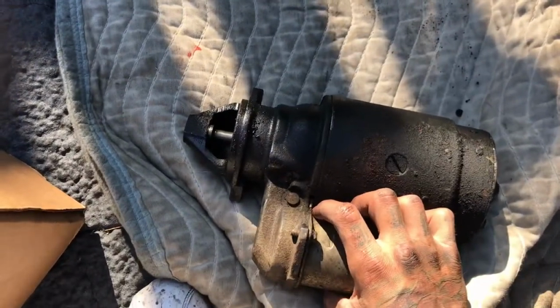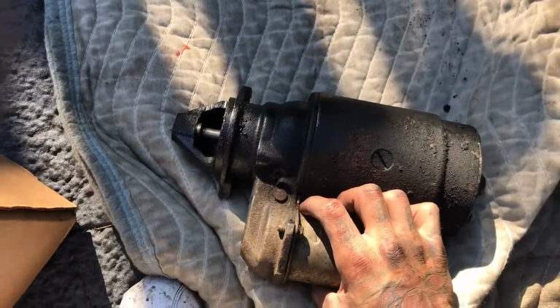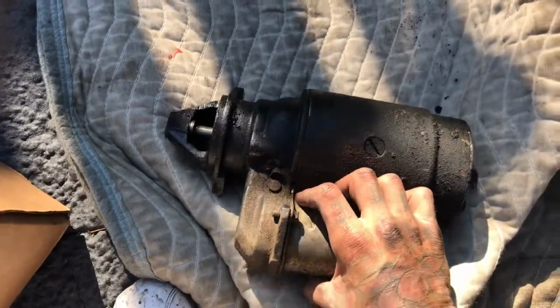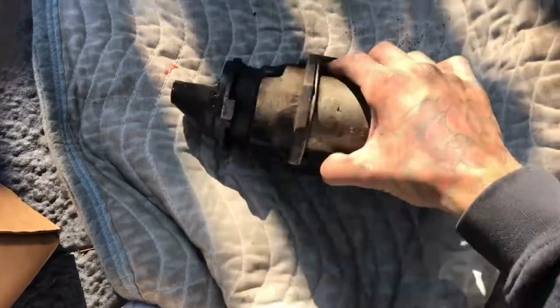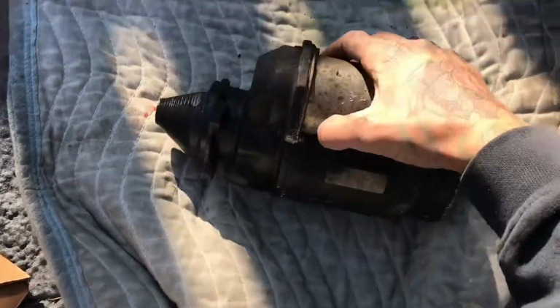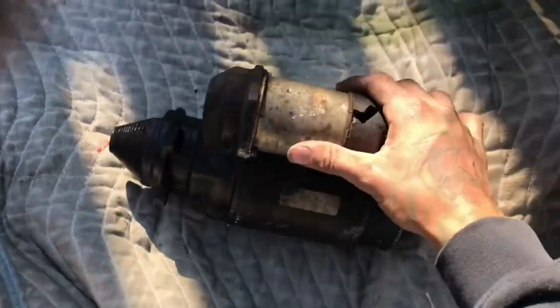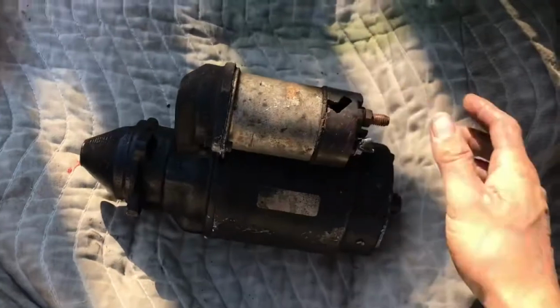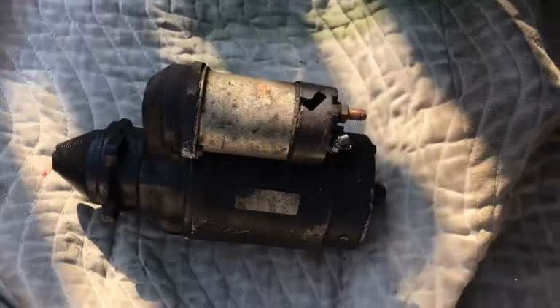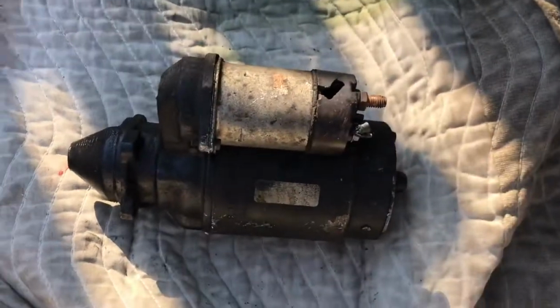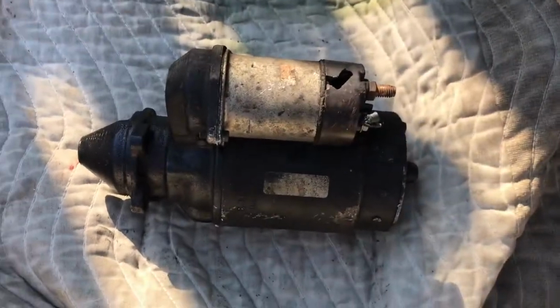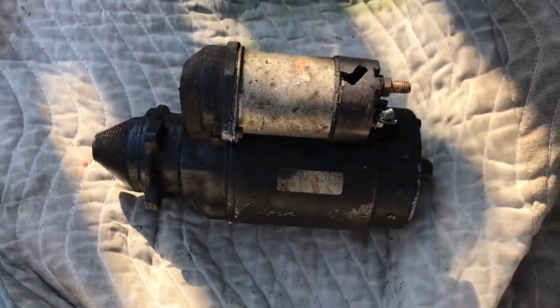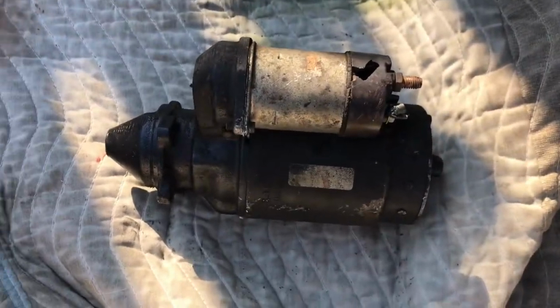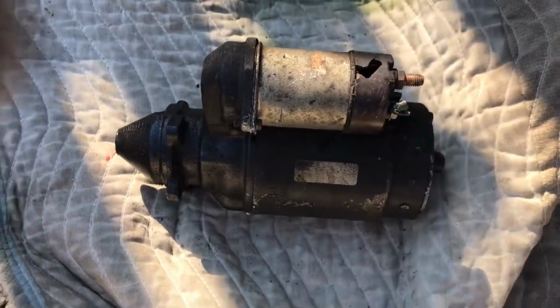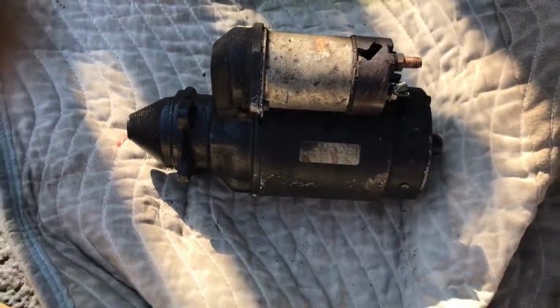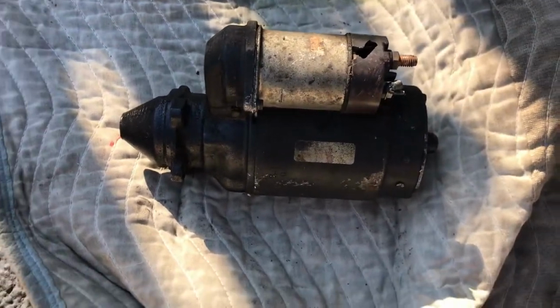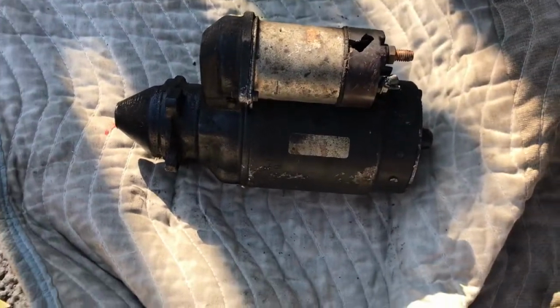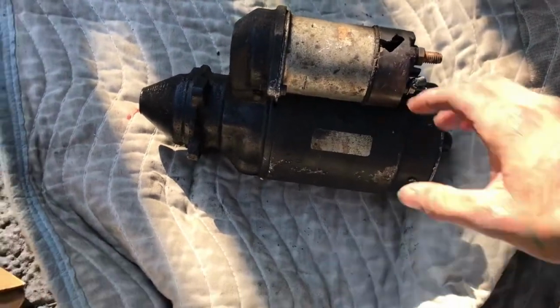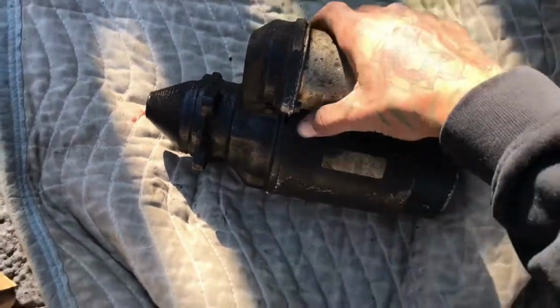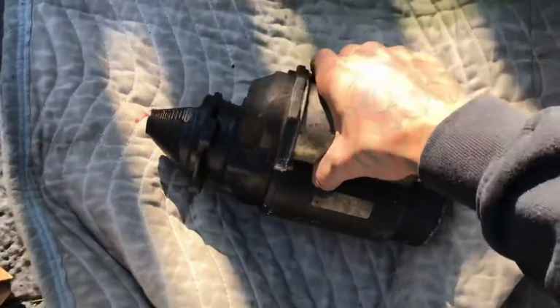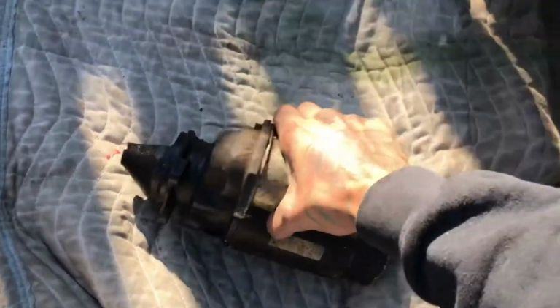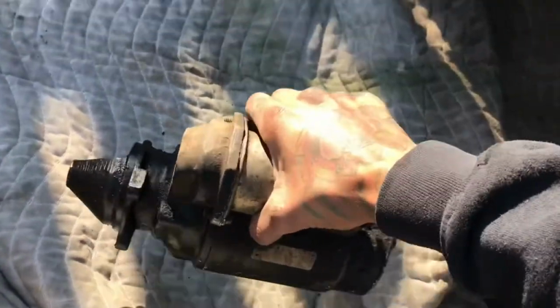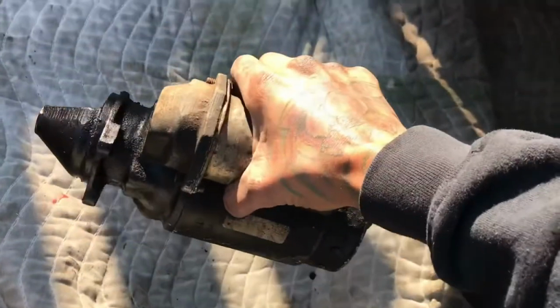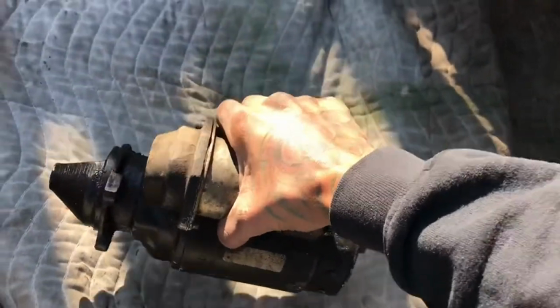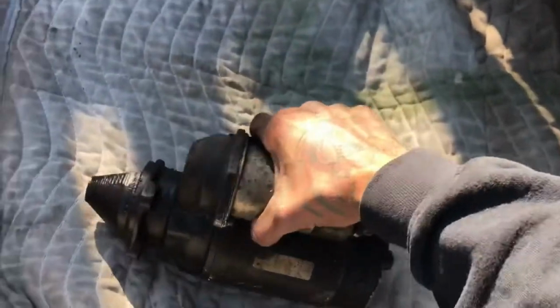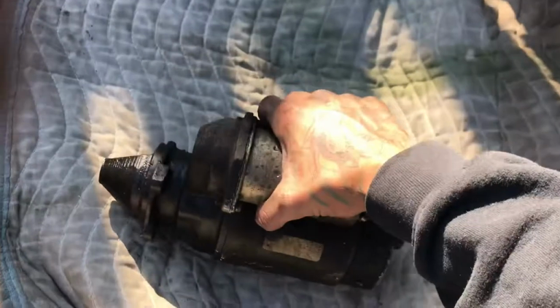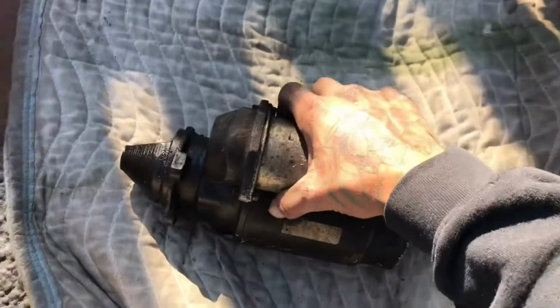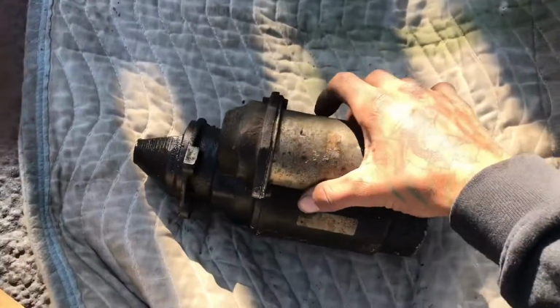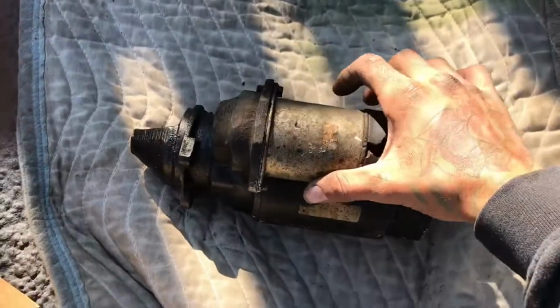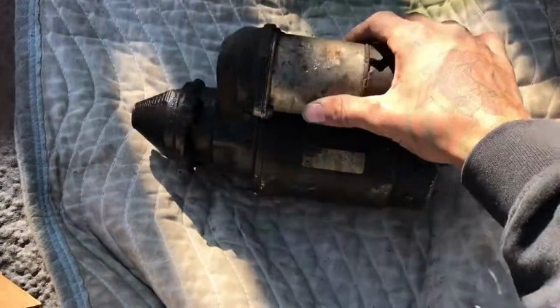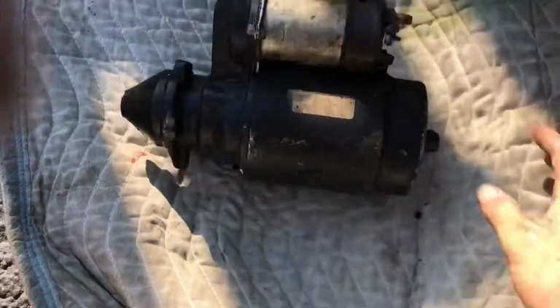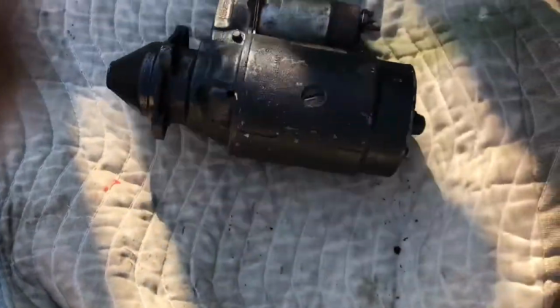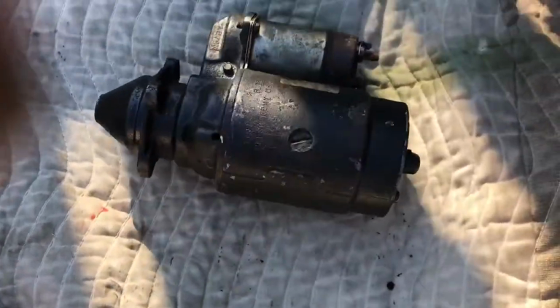And this is what it looks like. I would say this is all of 25, maybe 30 pounds probably — probably 25 pounds. Fucking heavy.